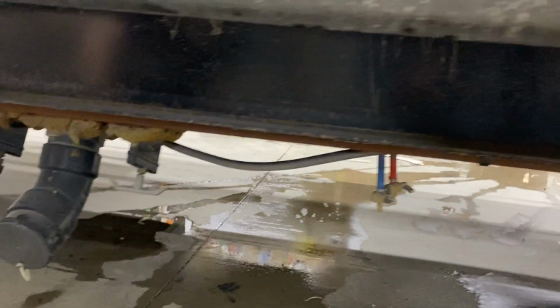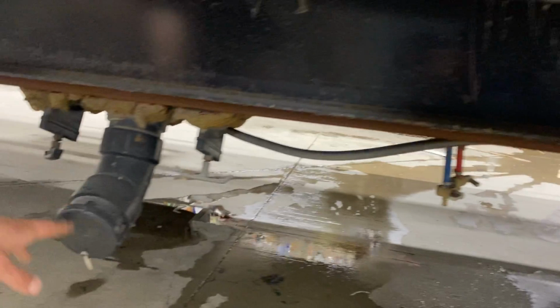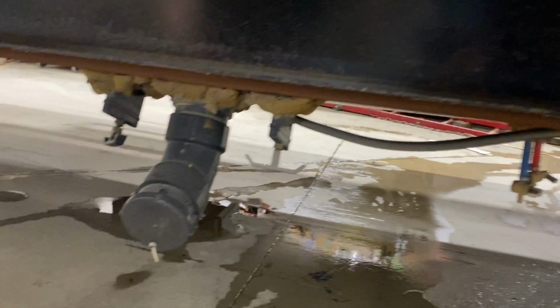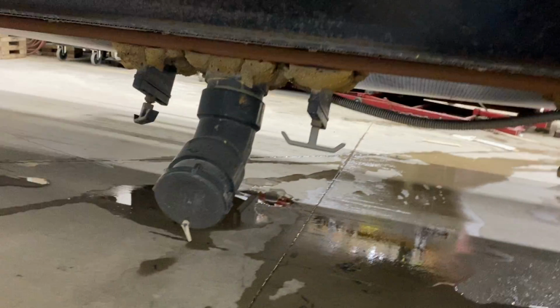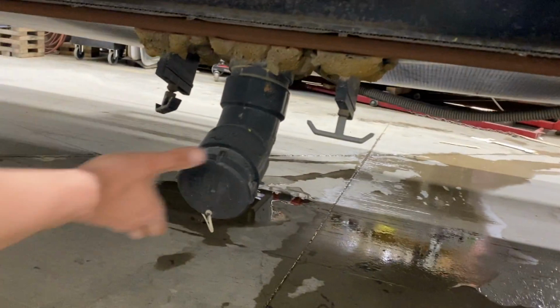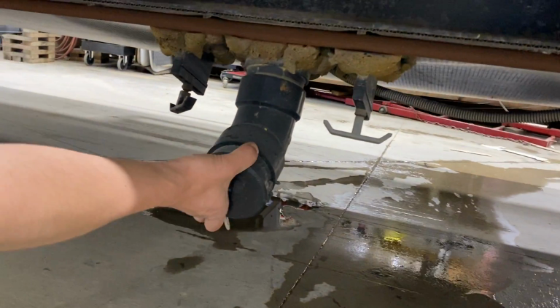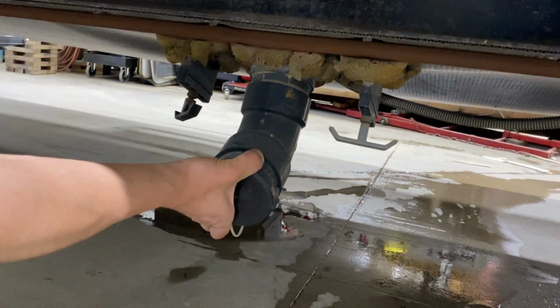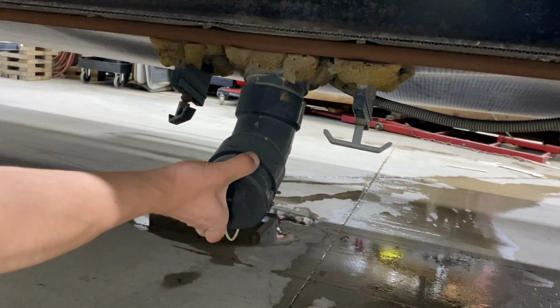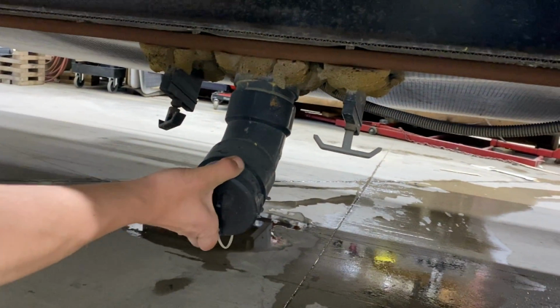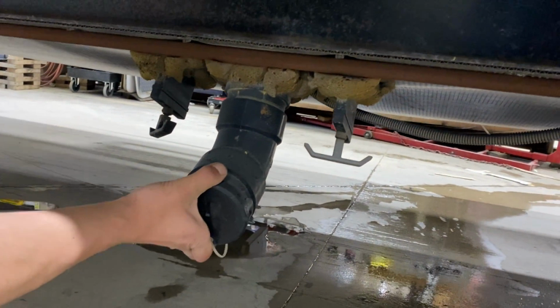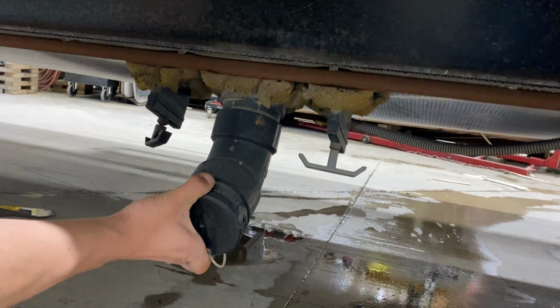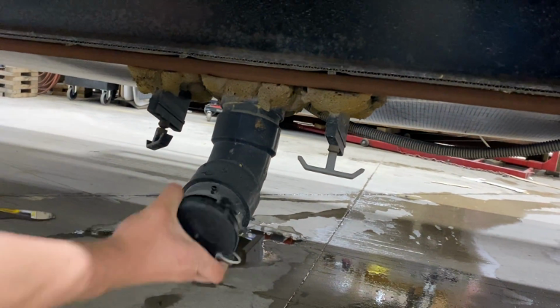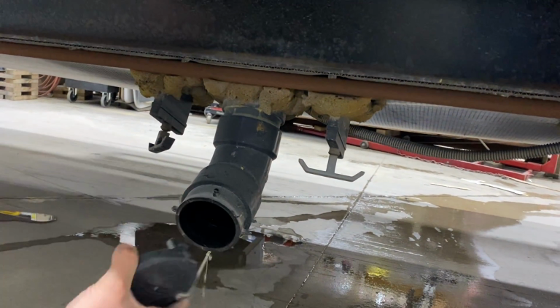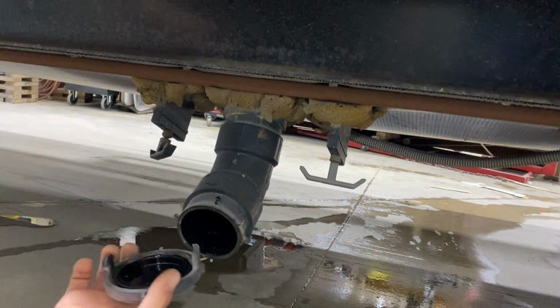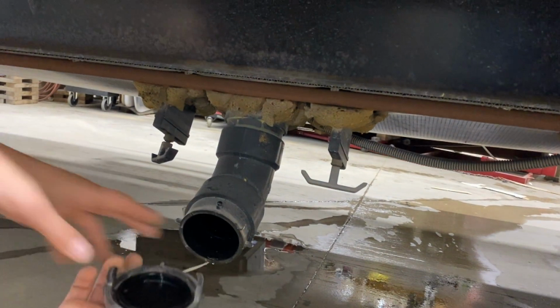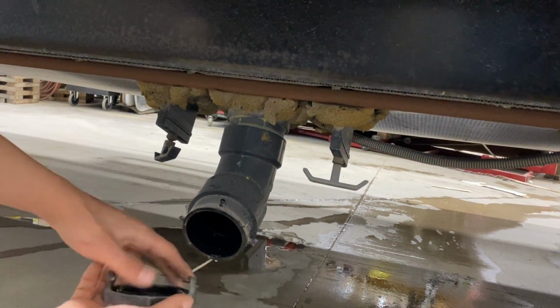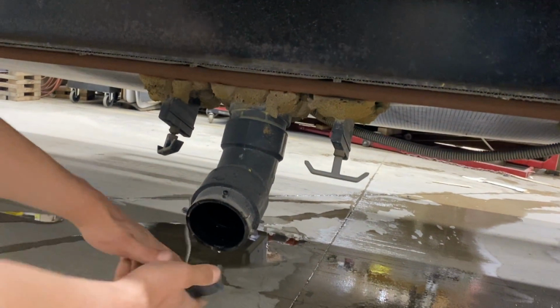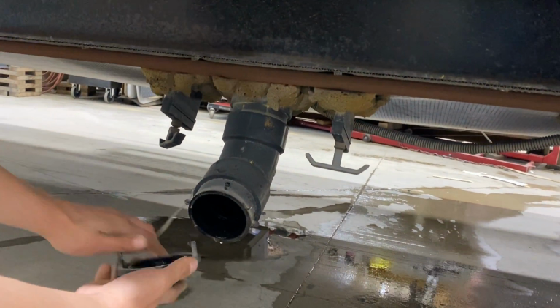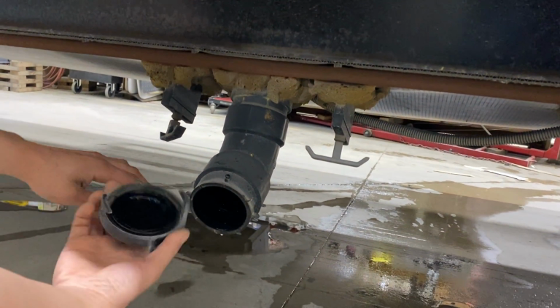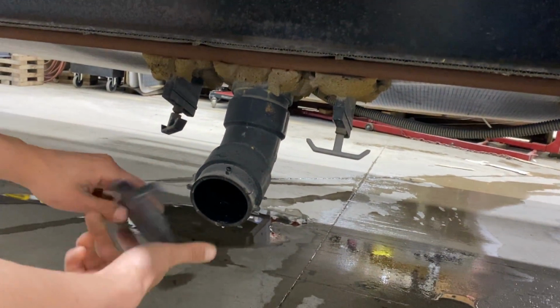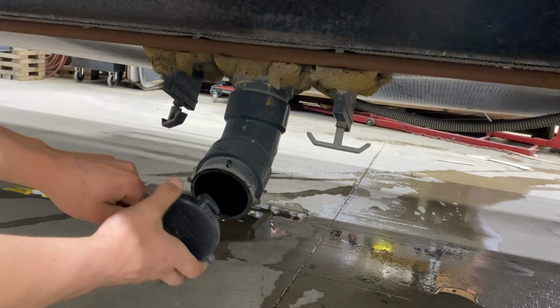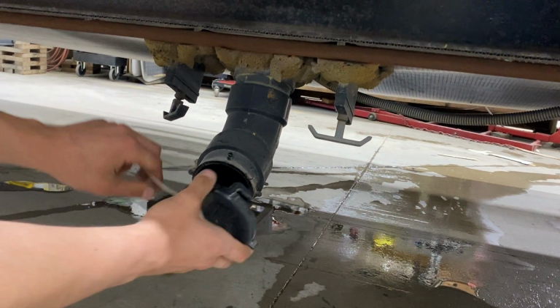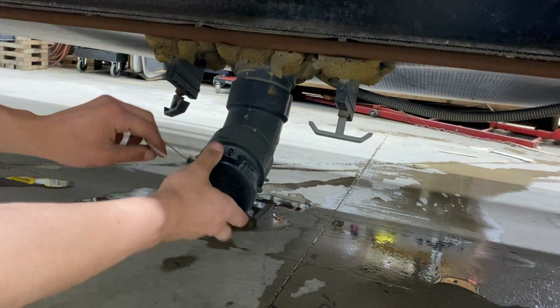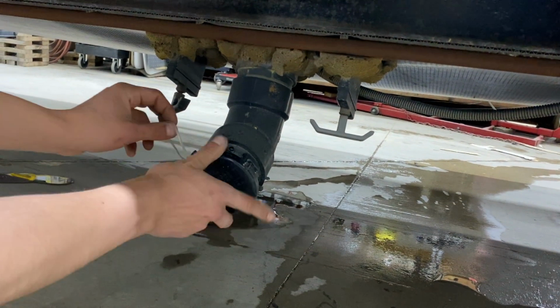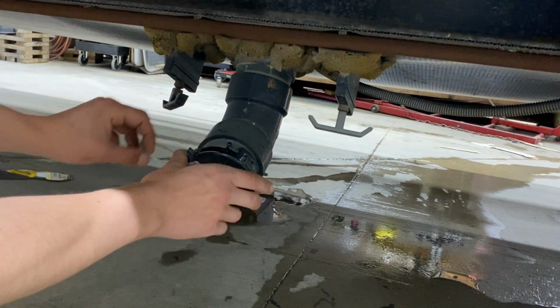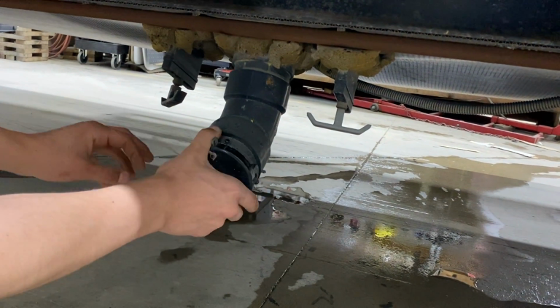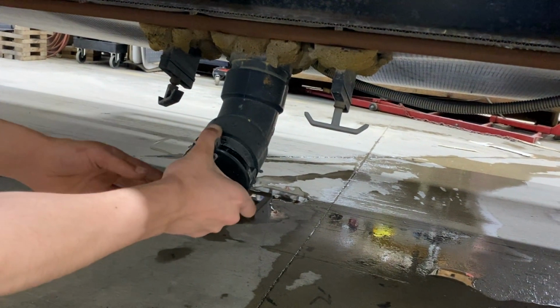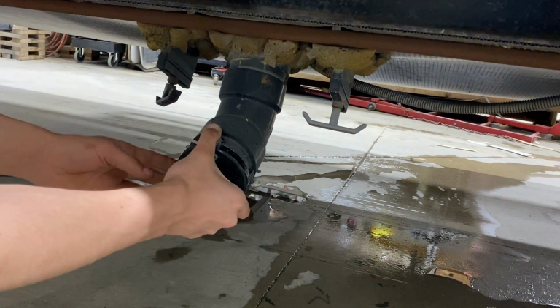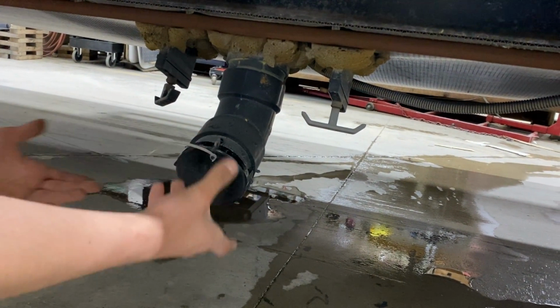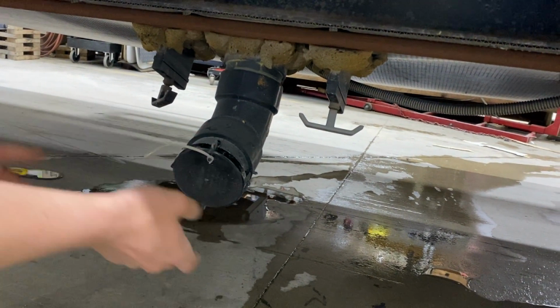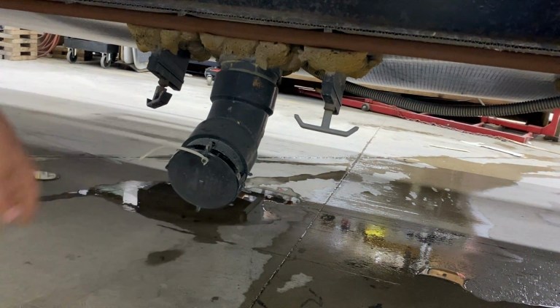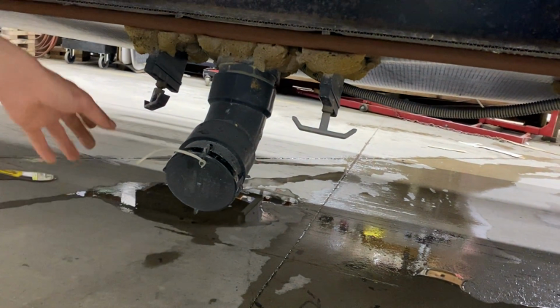Right here you've got your sewer system. This cap attaches the same way your hose will — those two ears line up, press it on, turn, and lock into place.